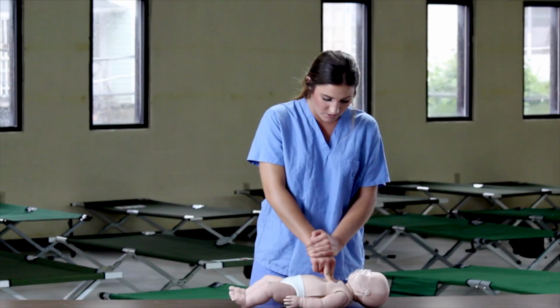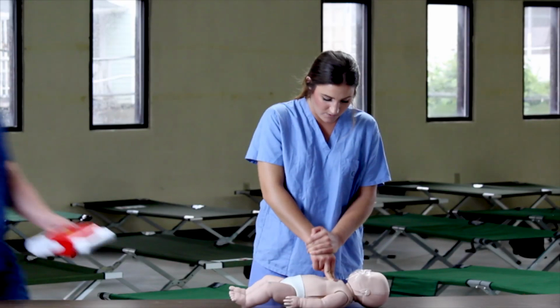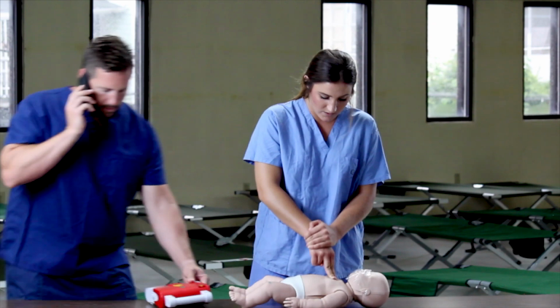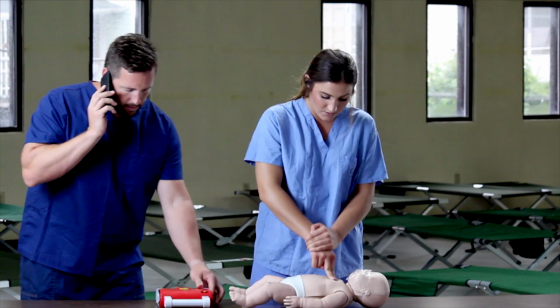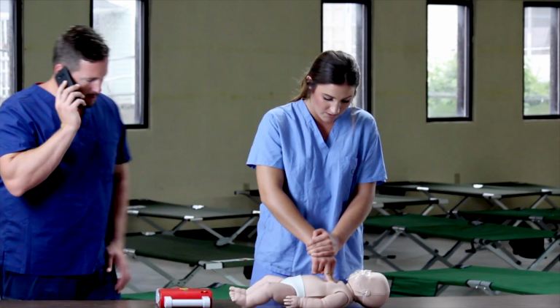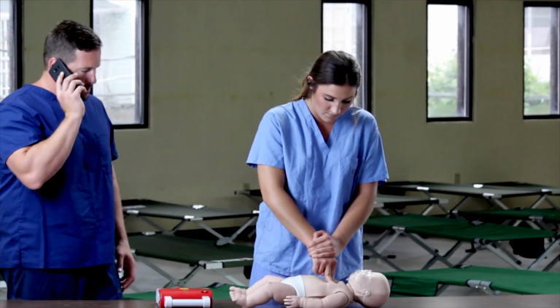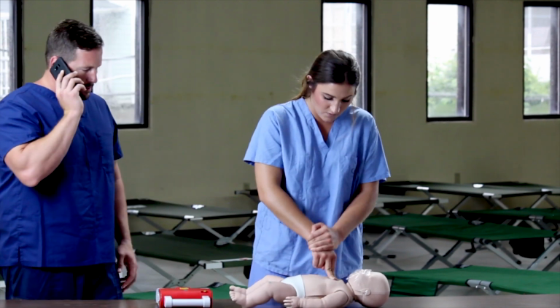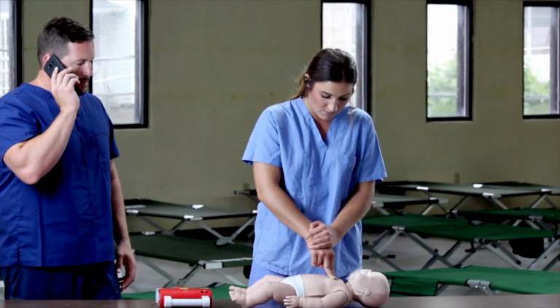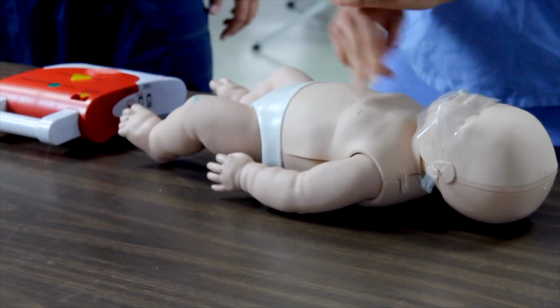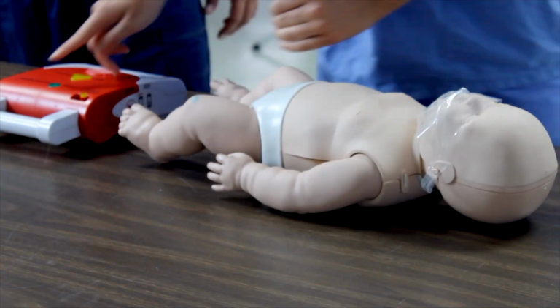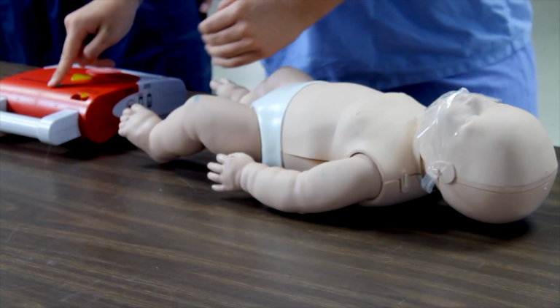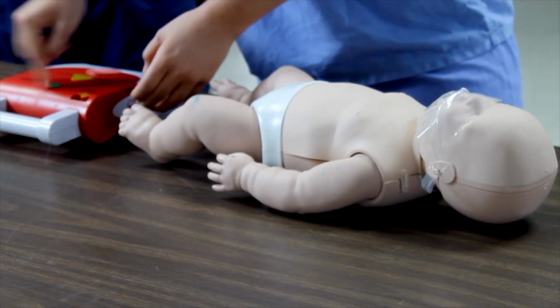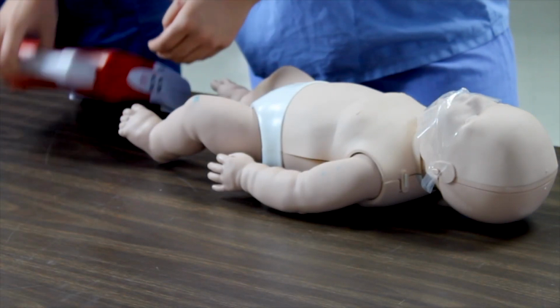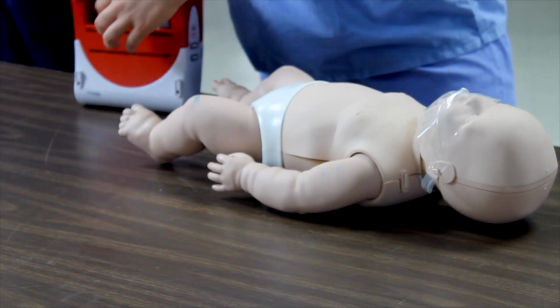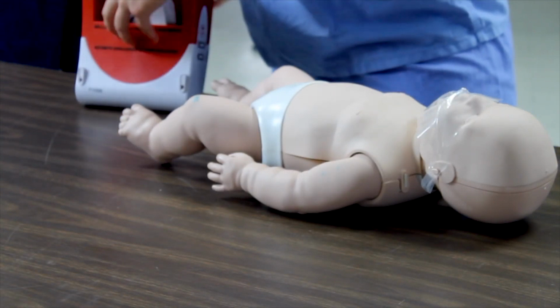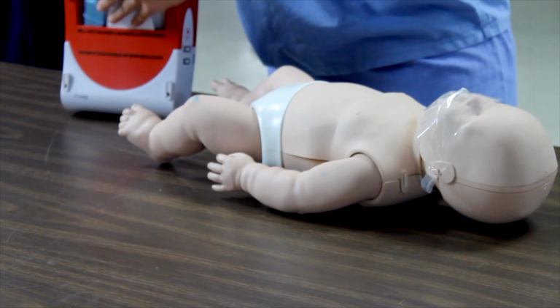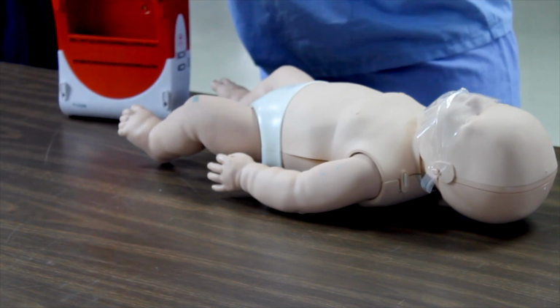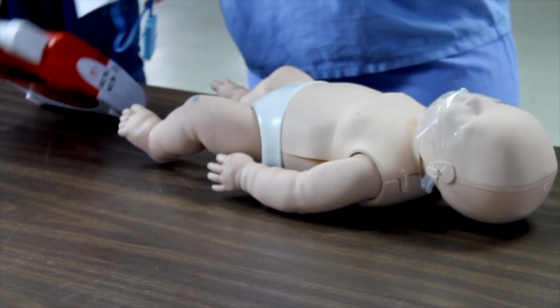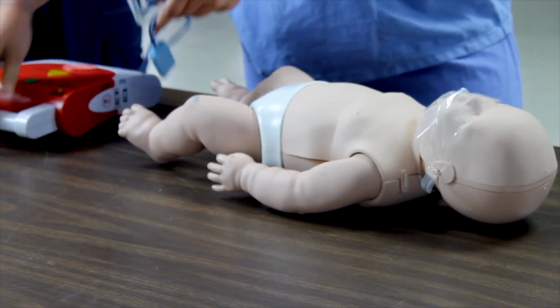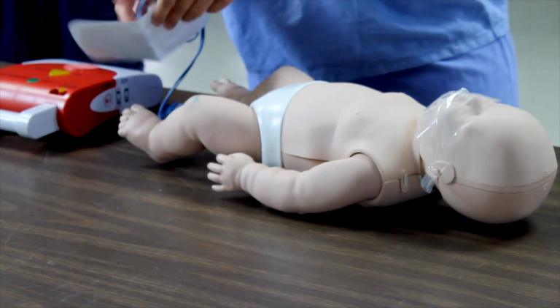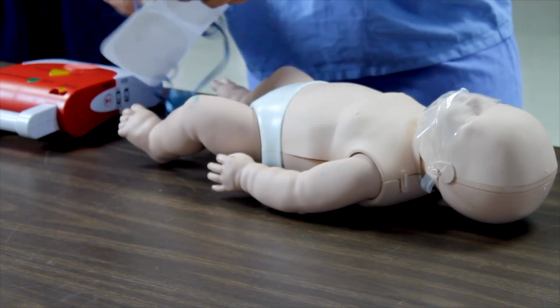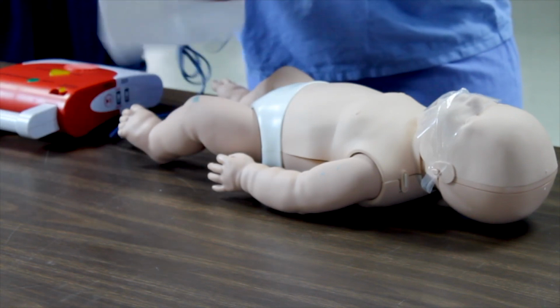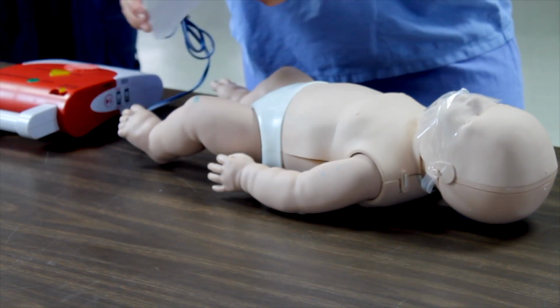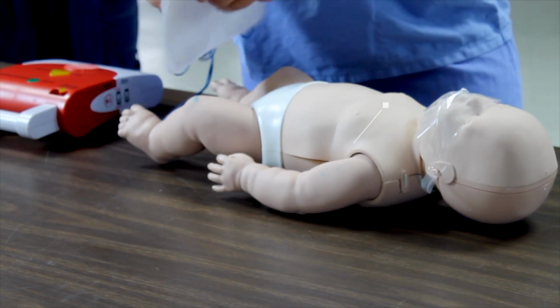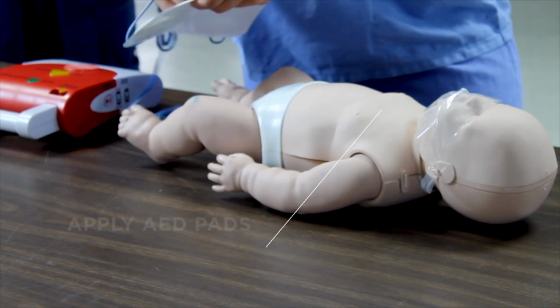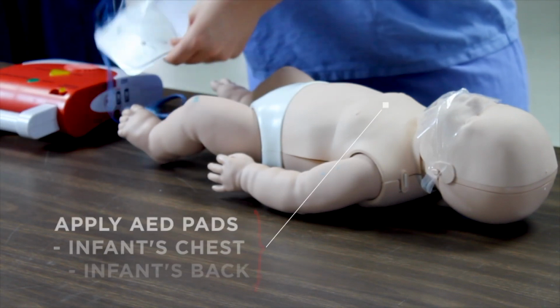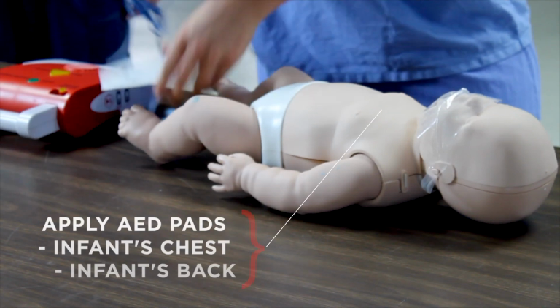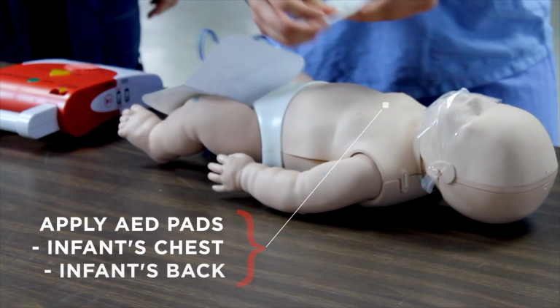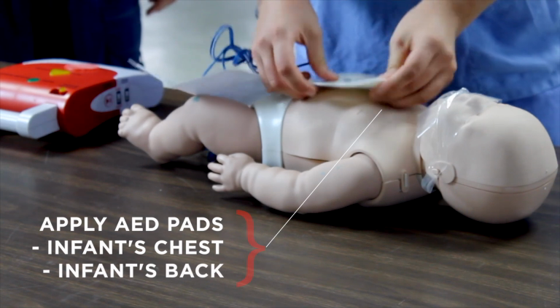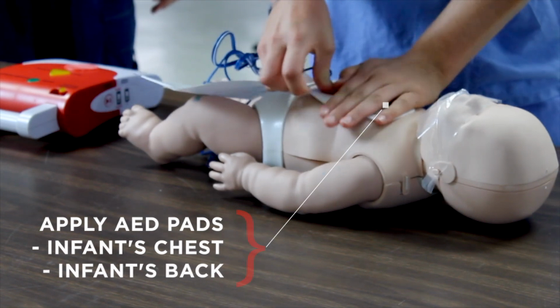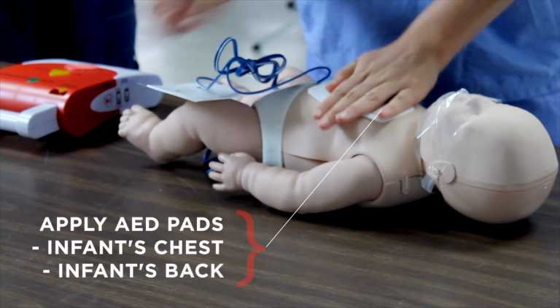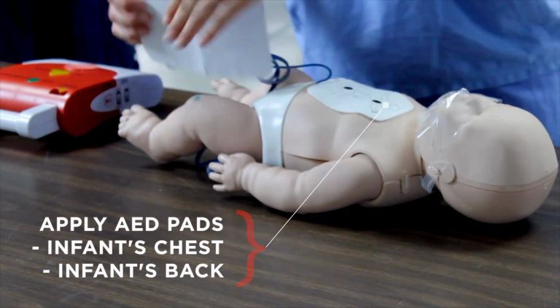When the AED is brought to the scene, begin by turning the device on. Remove any clothing from the victim and apply the AED pads — one on the front of the infant's chest and one on the infant's back. Plug in the connector.